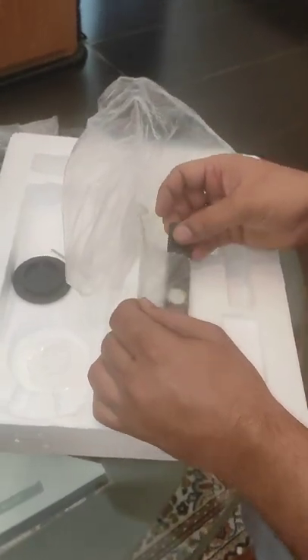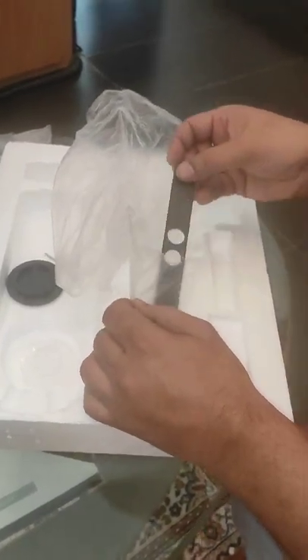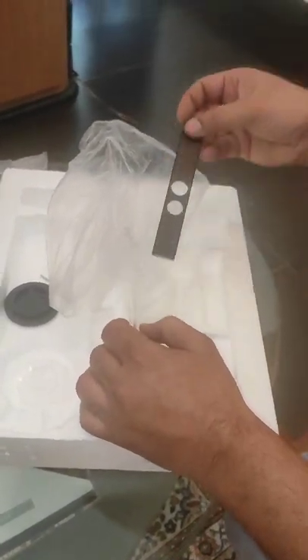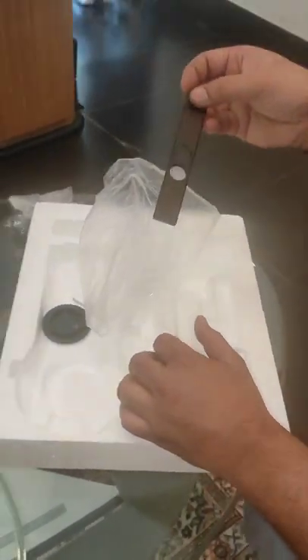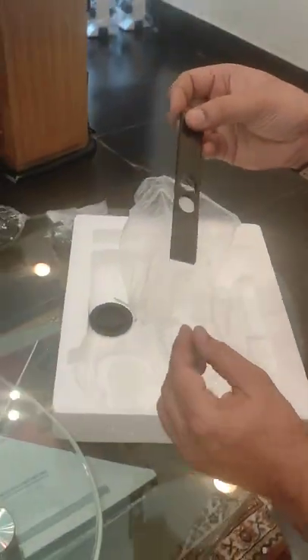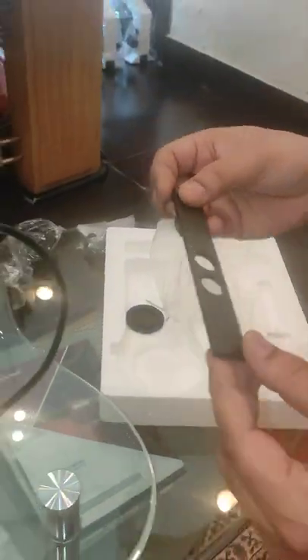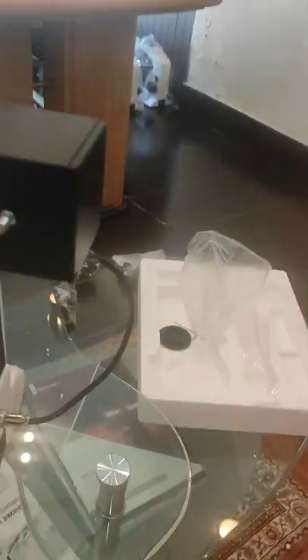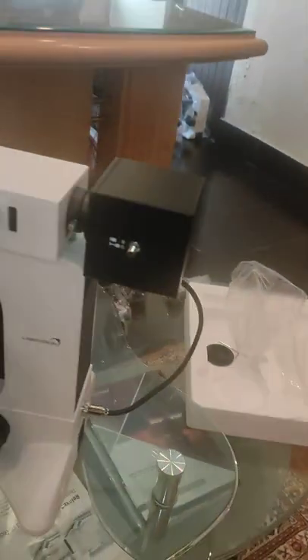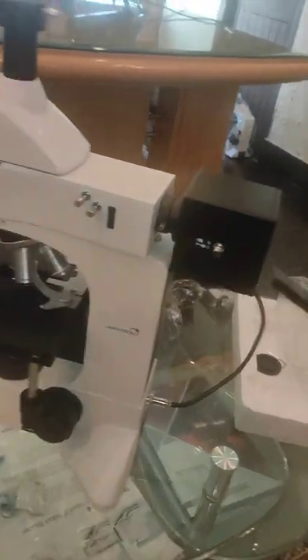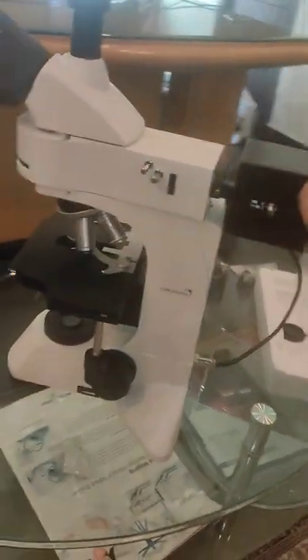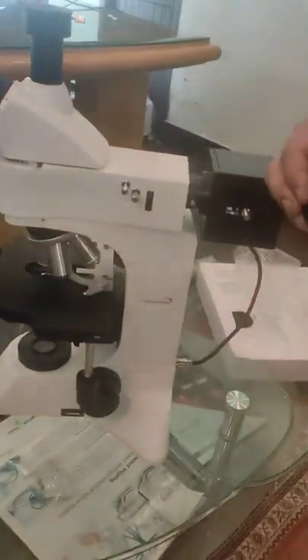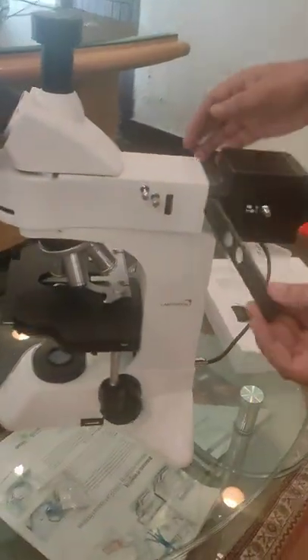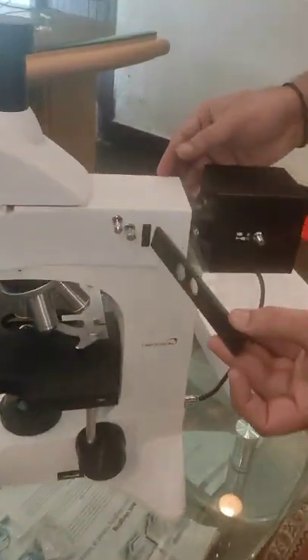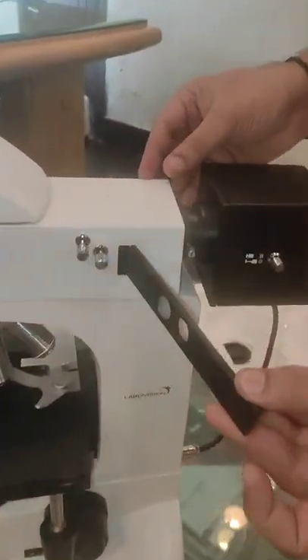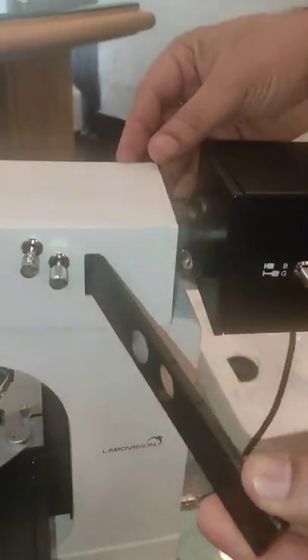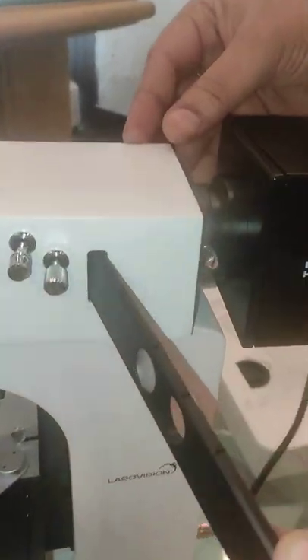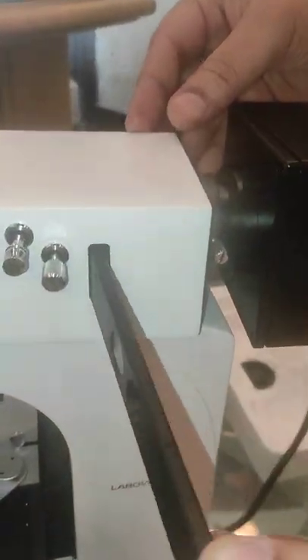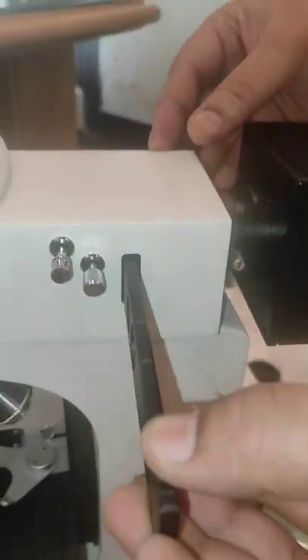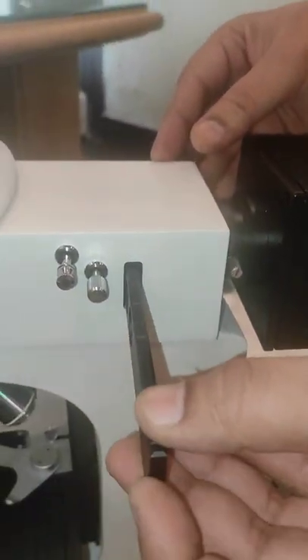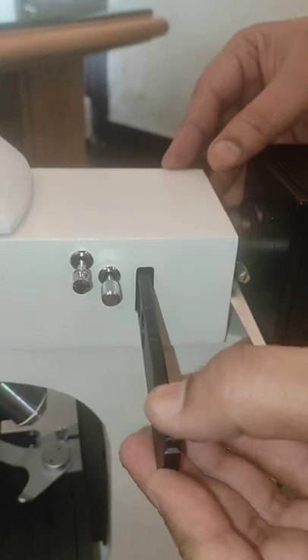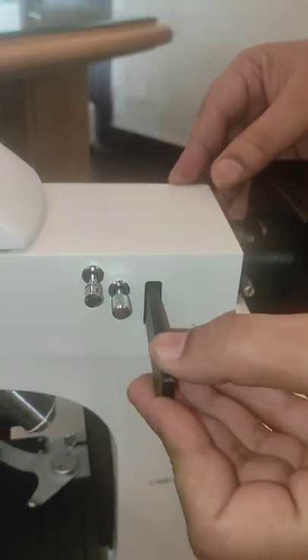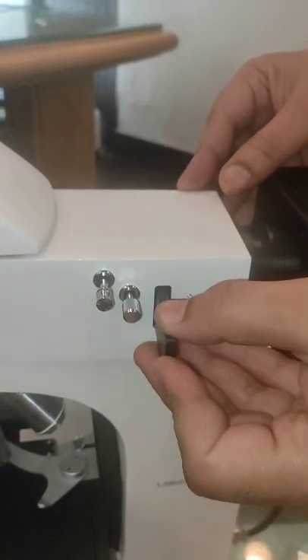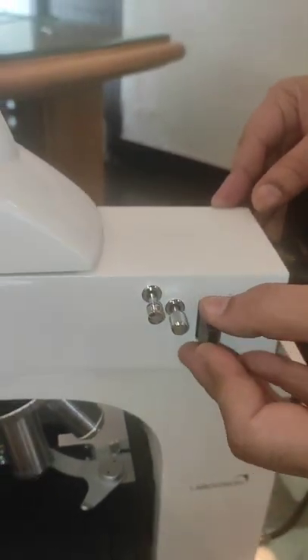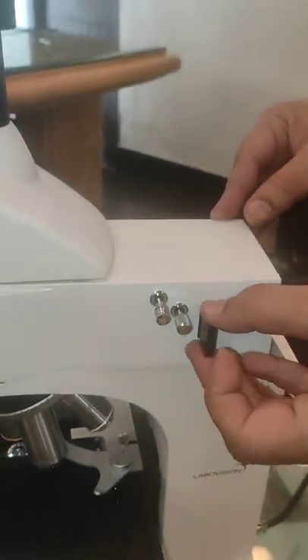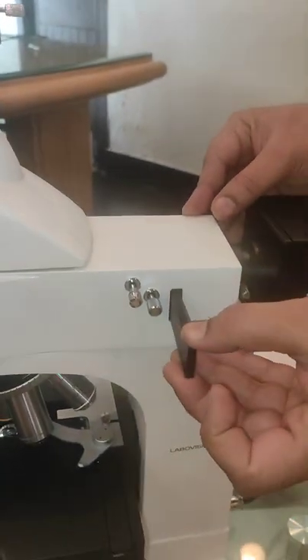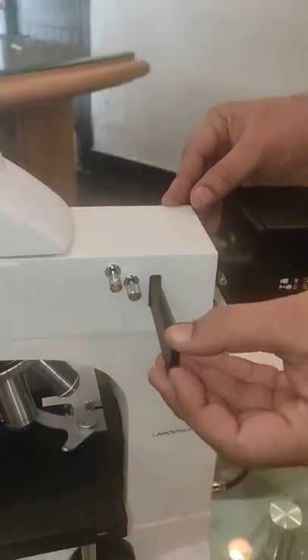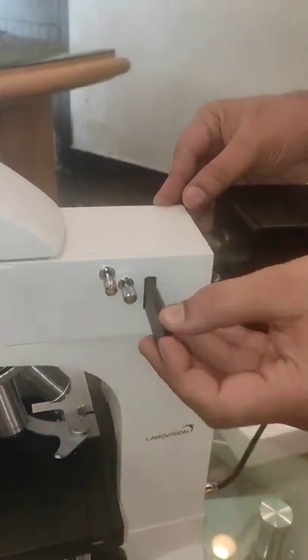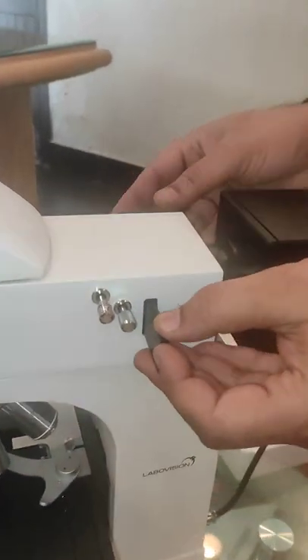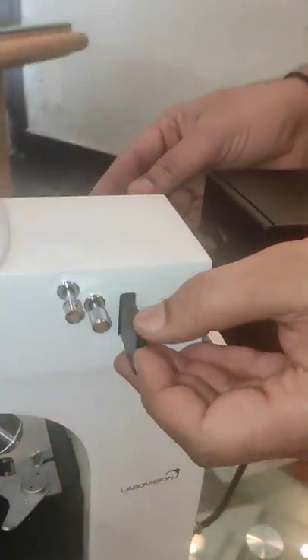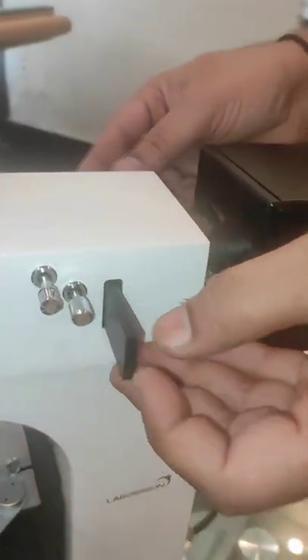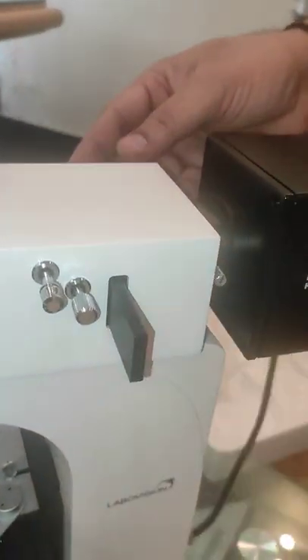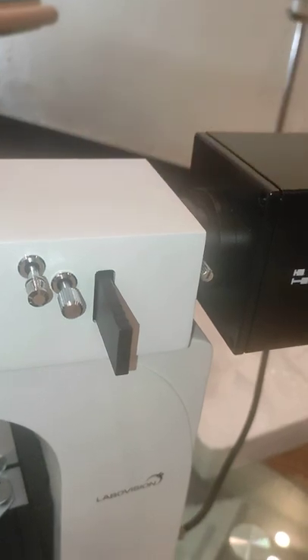Now we are going to place the filters. We are going to slide in the section of the head of the fluorescence attachment. So this is the slider filter.